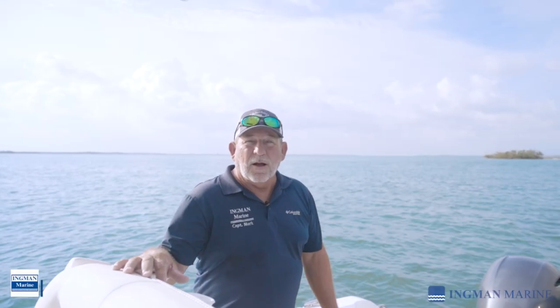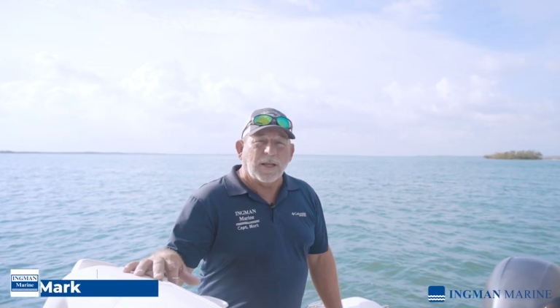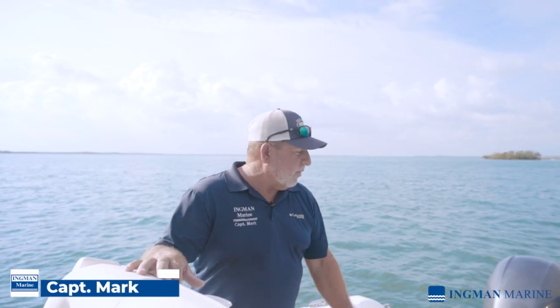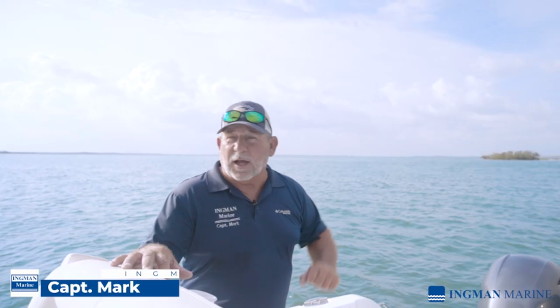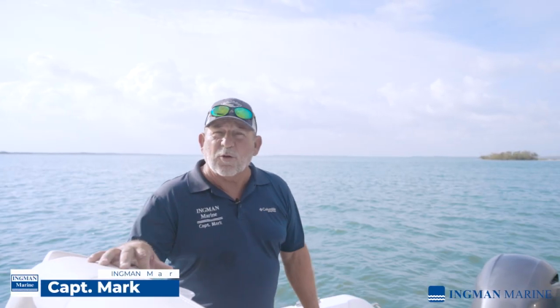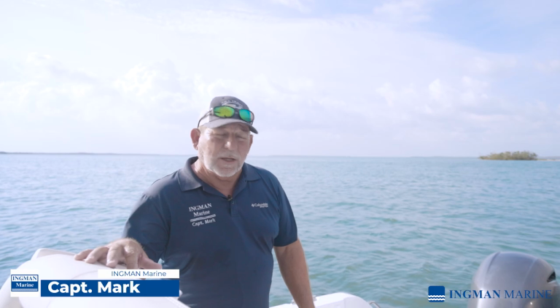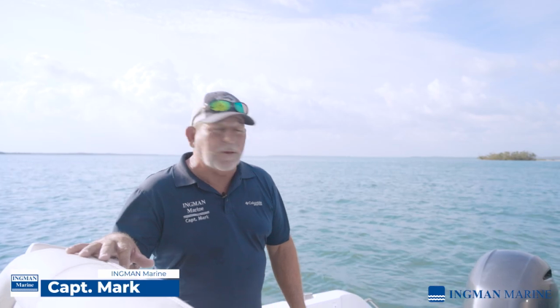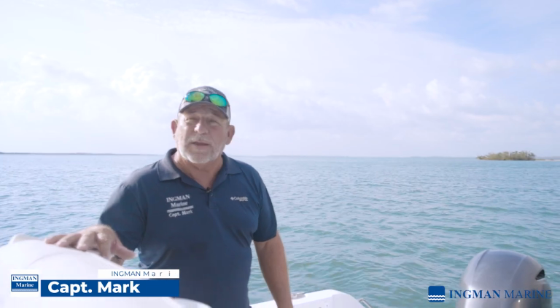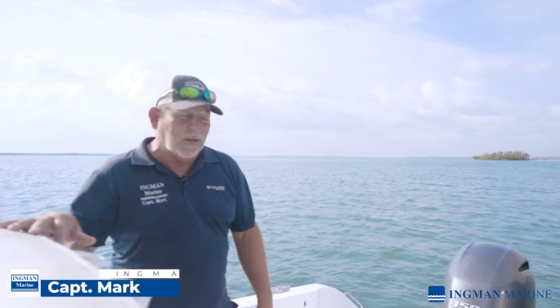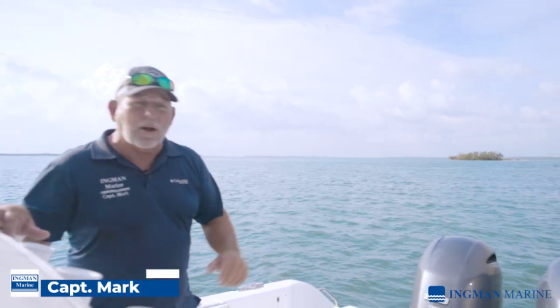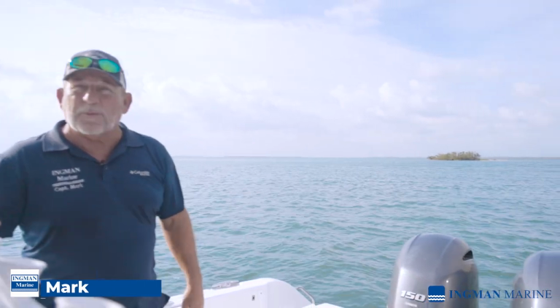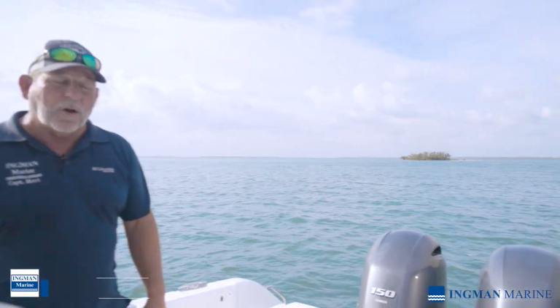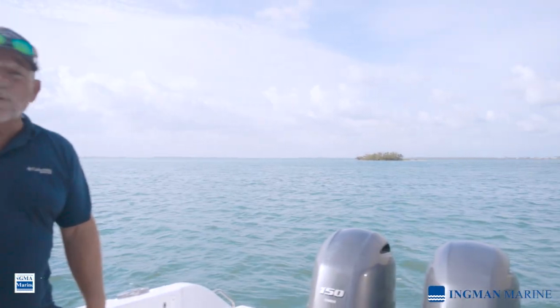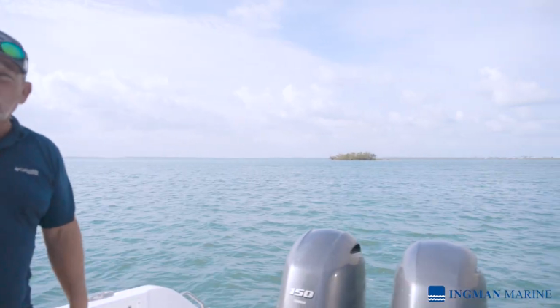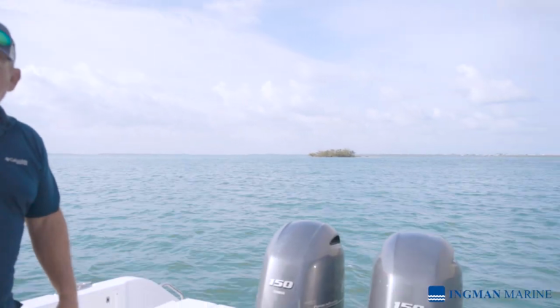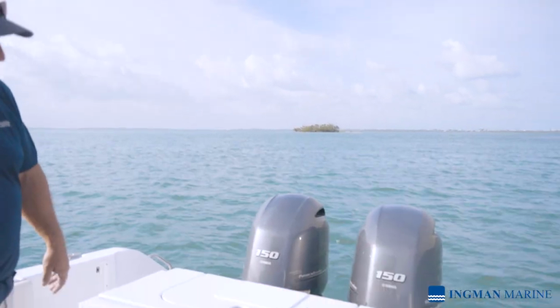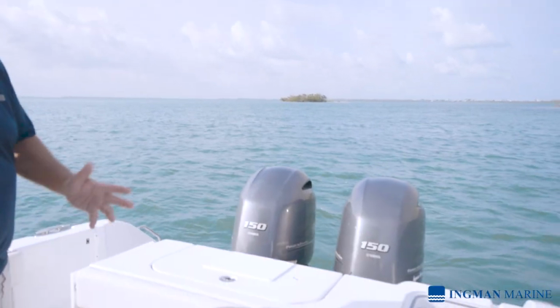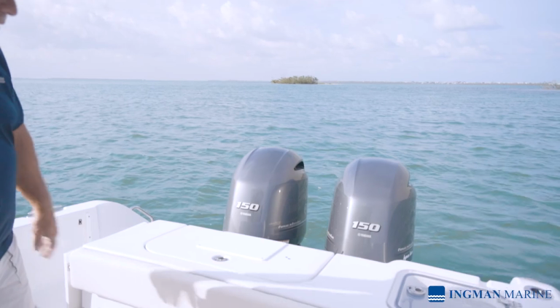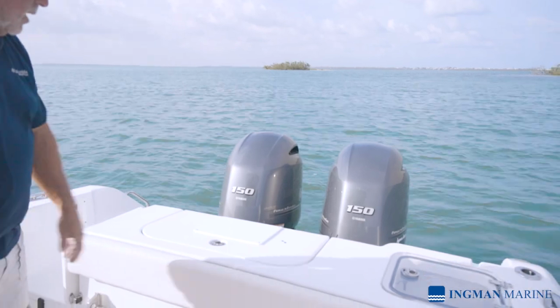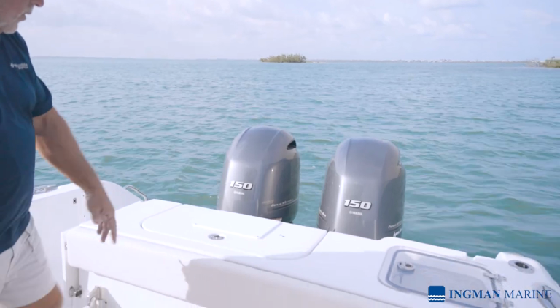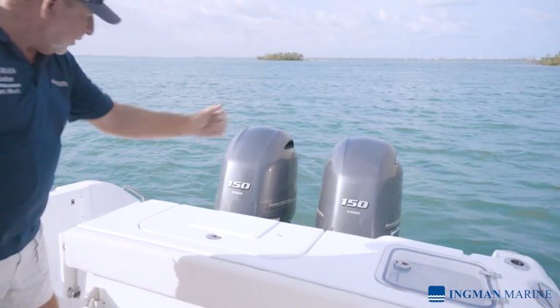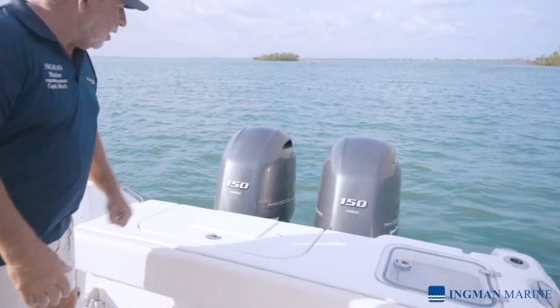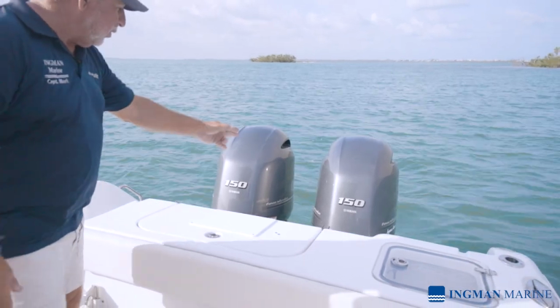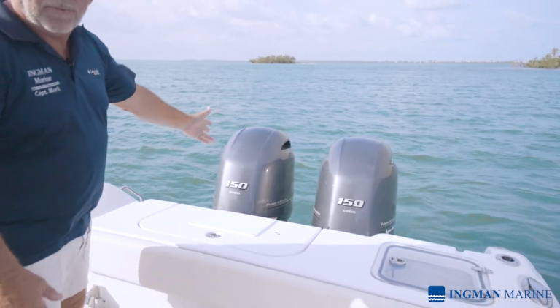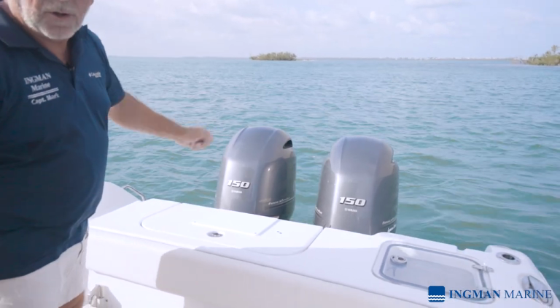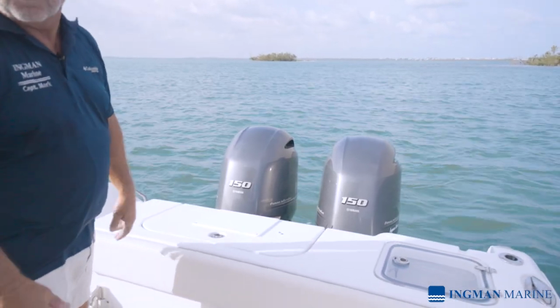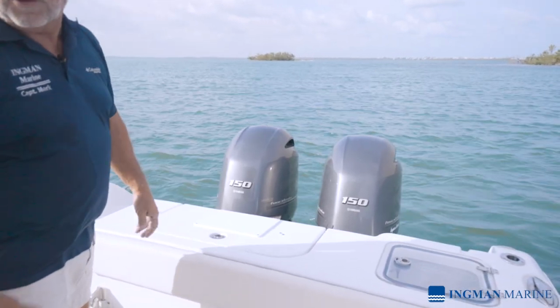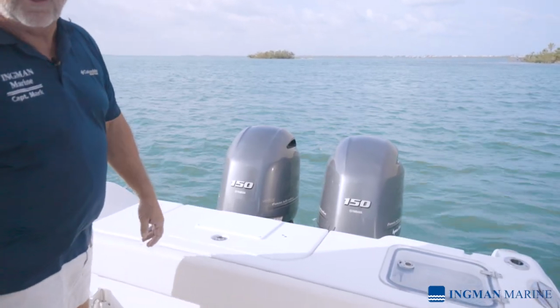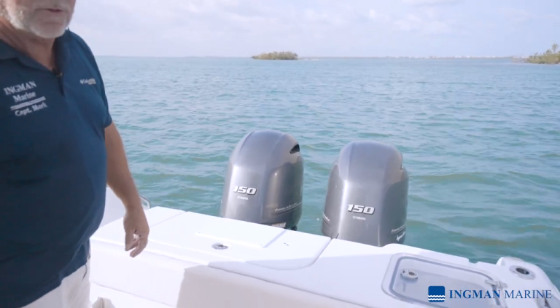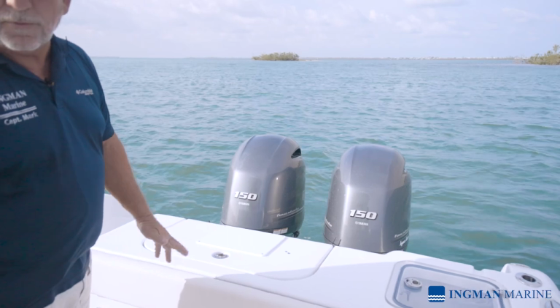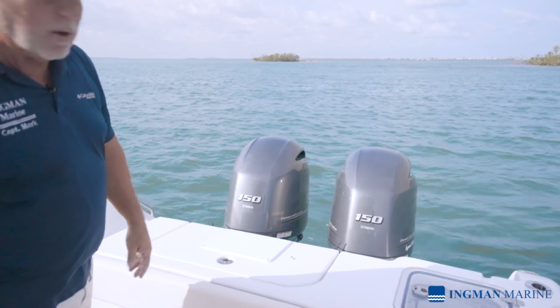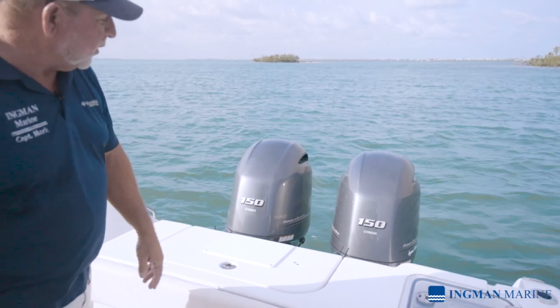Let's have a closer look at this 27 Game Fish. It's got all the options for your offshore fishing, your inshore fishing, and as well as your family comforts. Once again, it's powered by our twin 150 Yamahas, which has a digital system — a fly-by-wire setup.